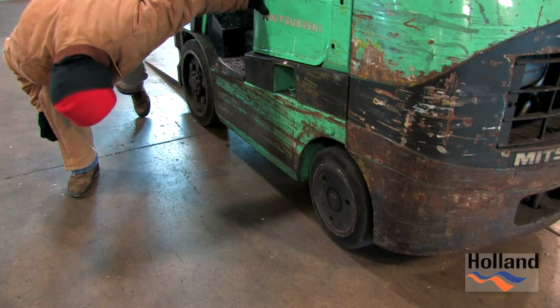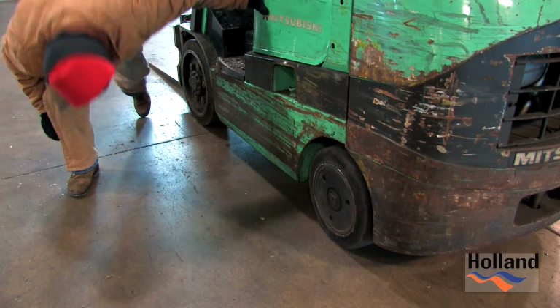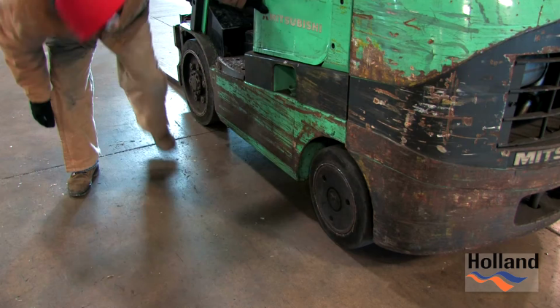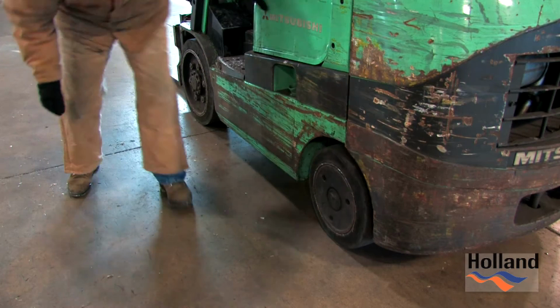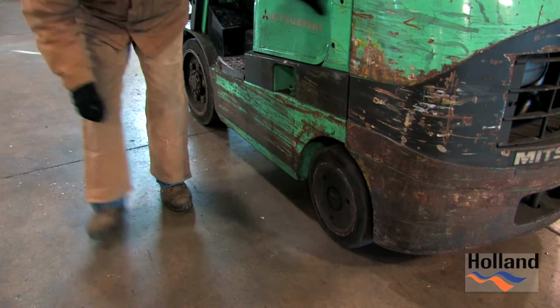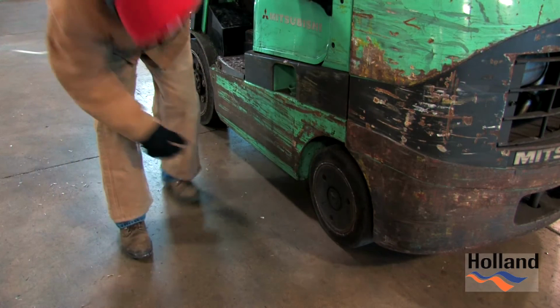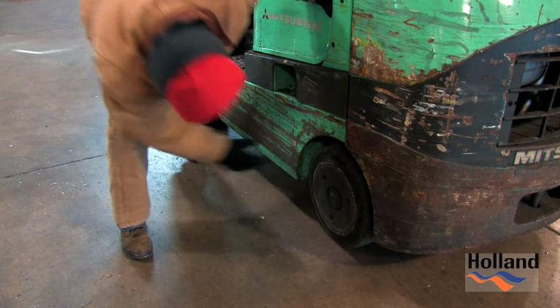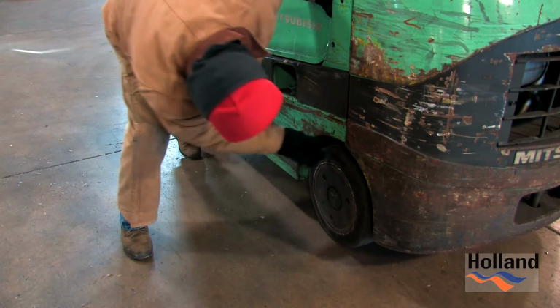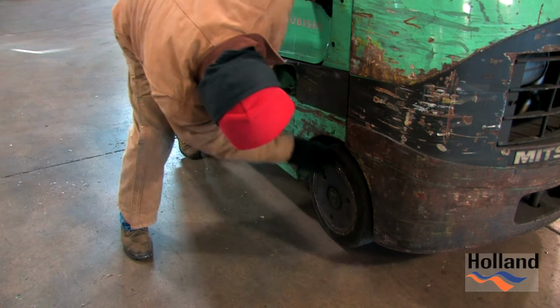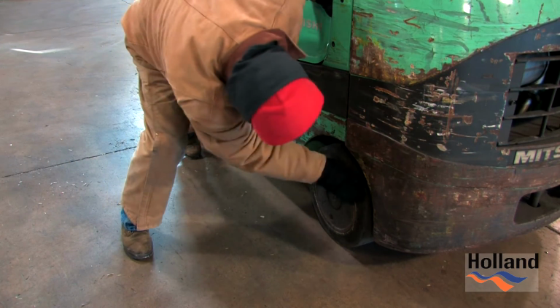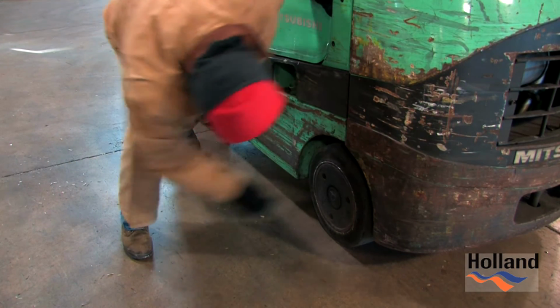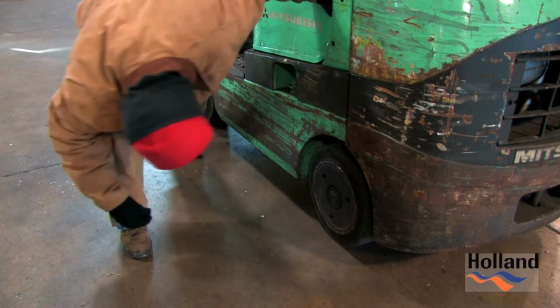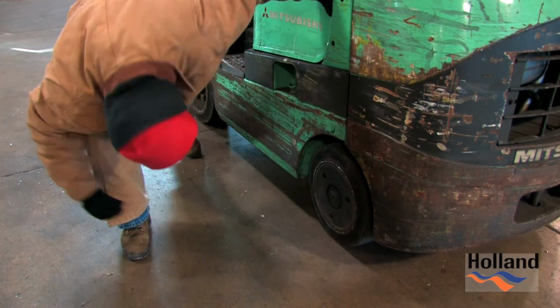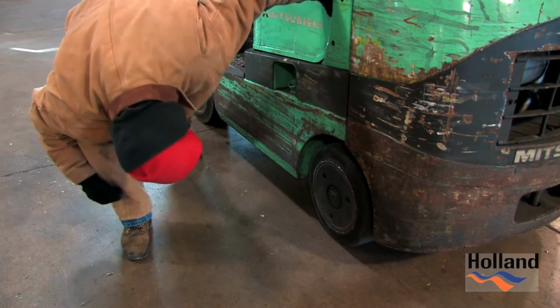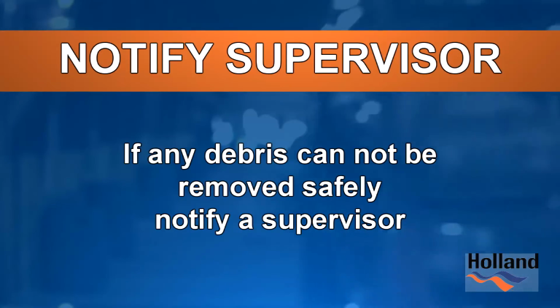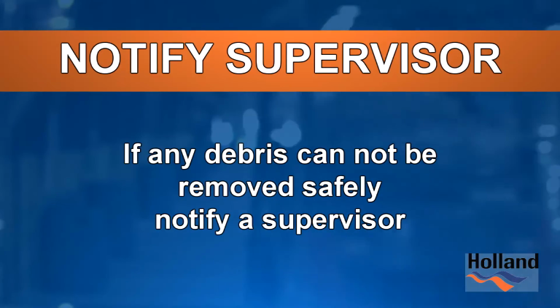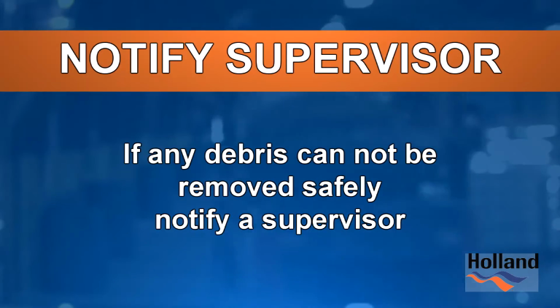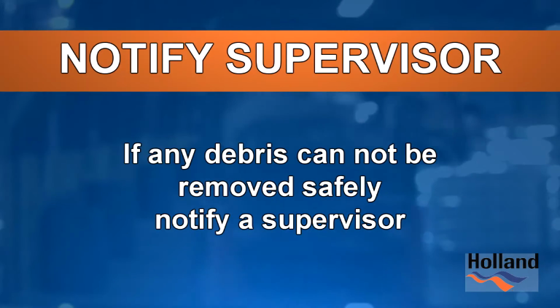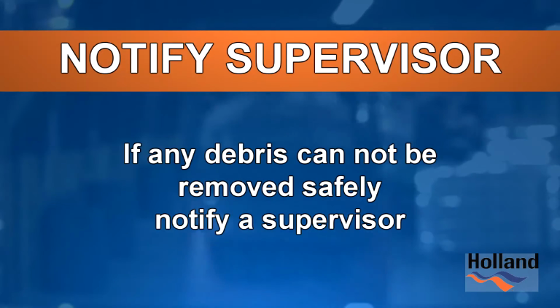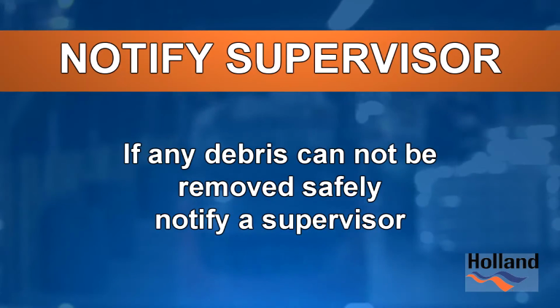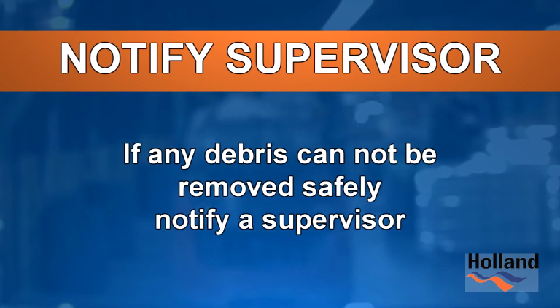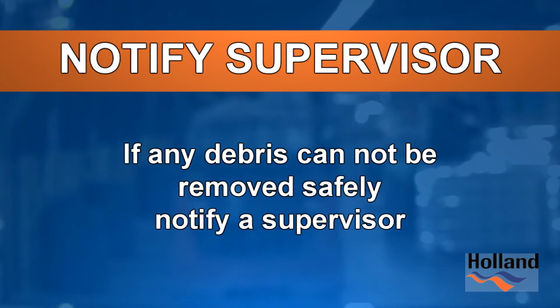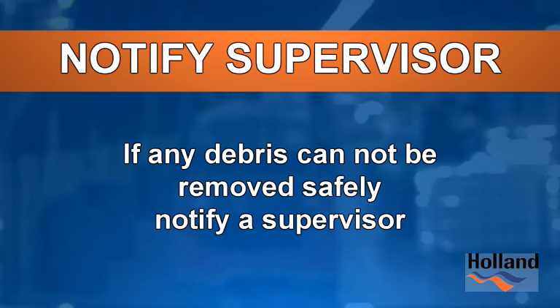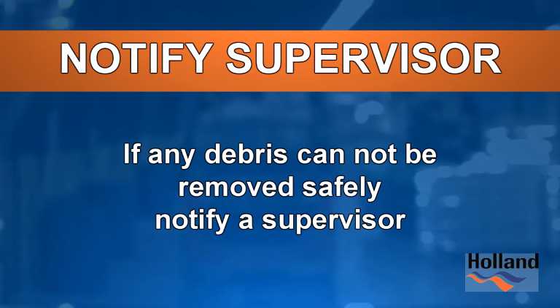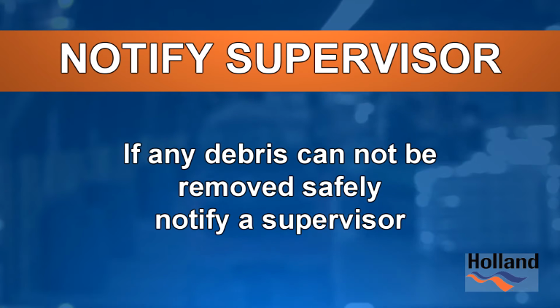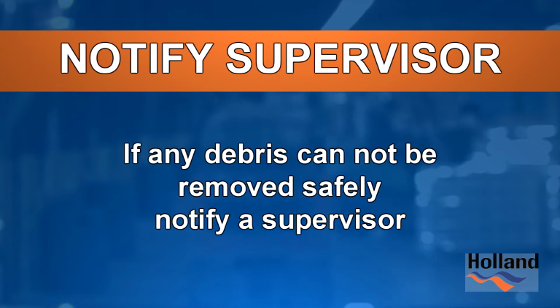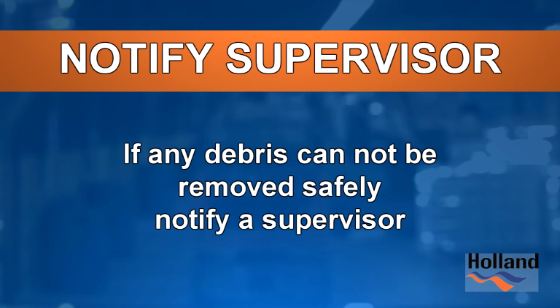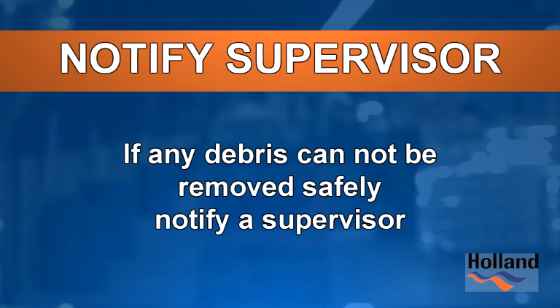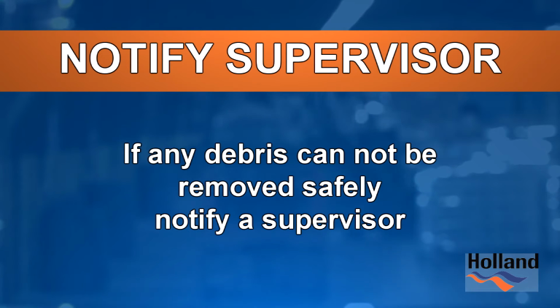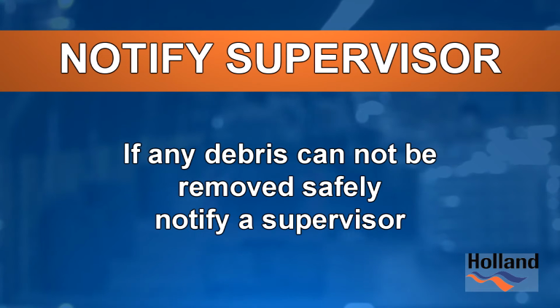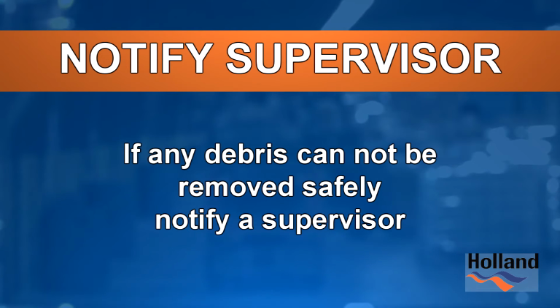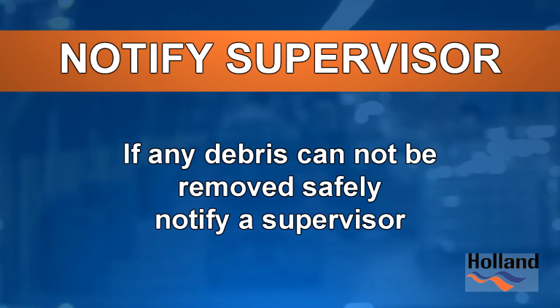Be sure to look all around the wheels for banding, plastic wrap, and other debris which may have become wrapped around the axle. If any debris cannot be removed safely, notify a supervisor.